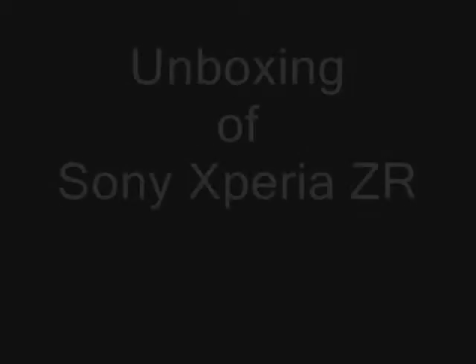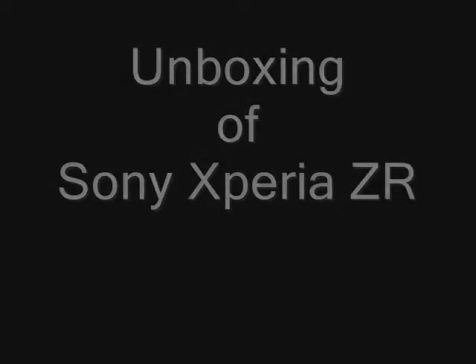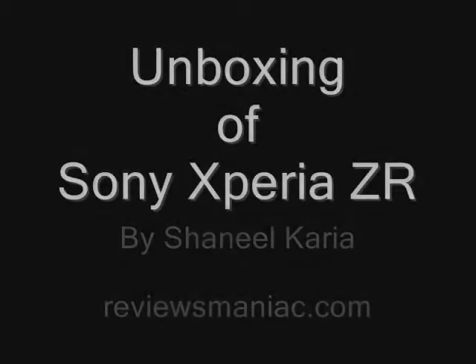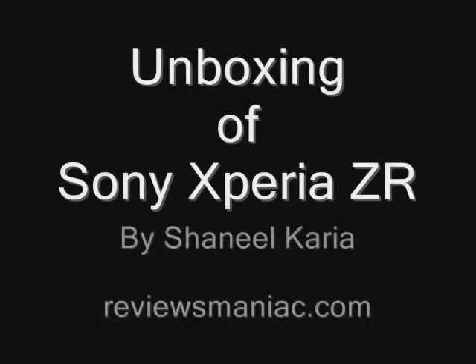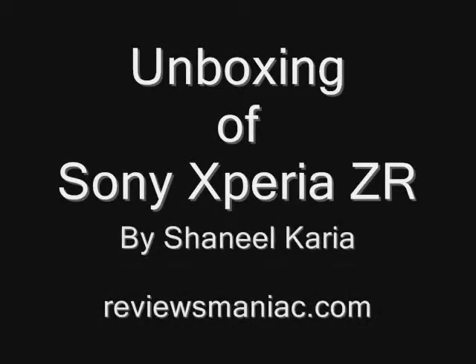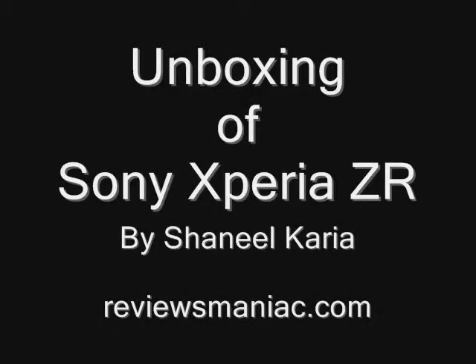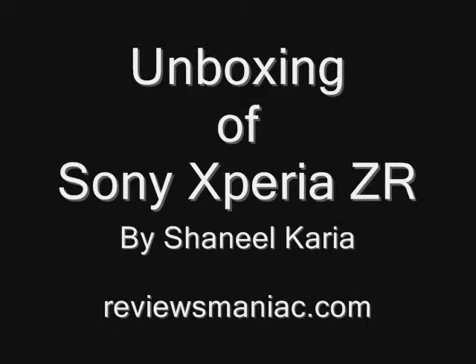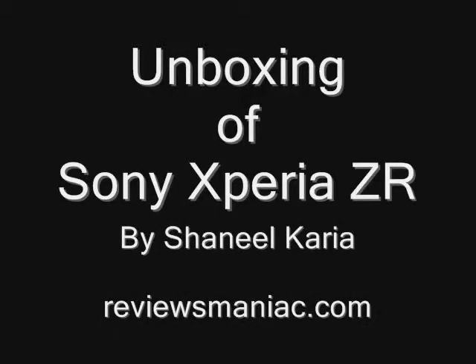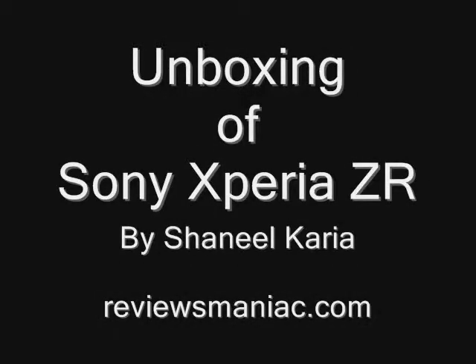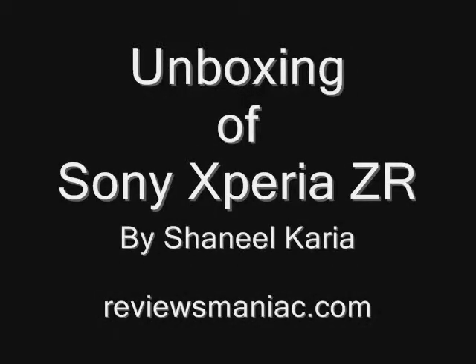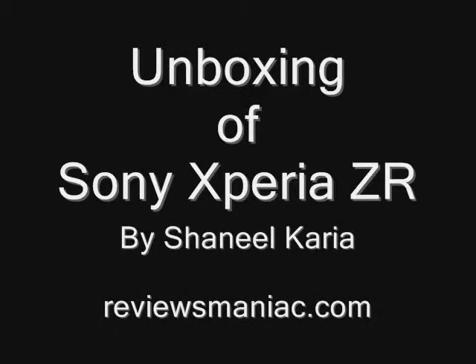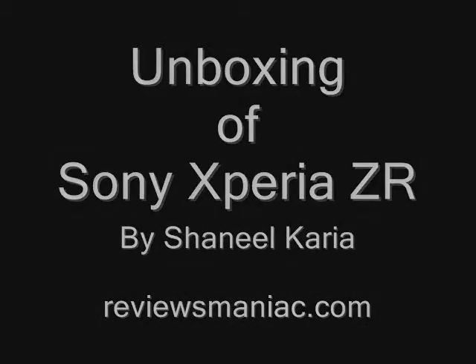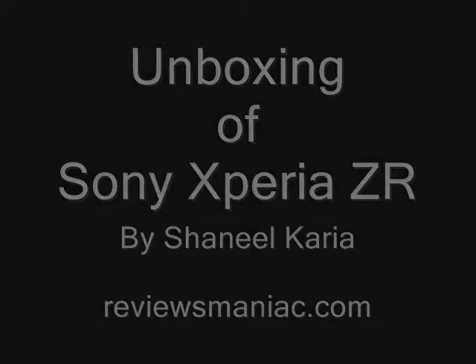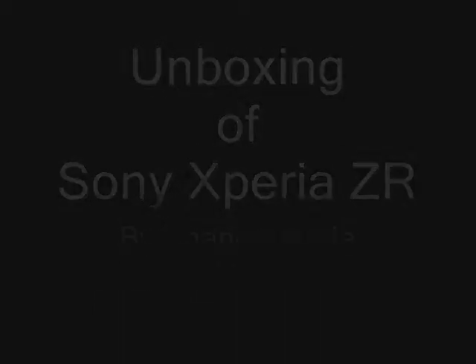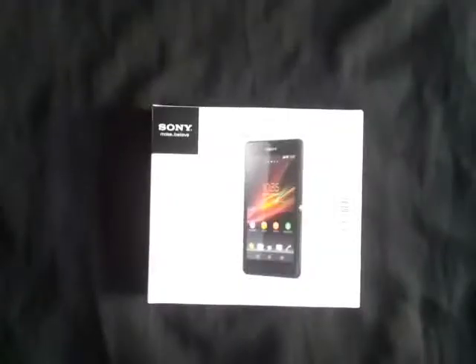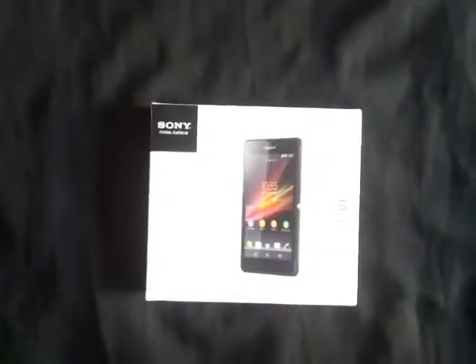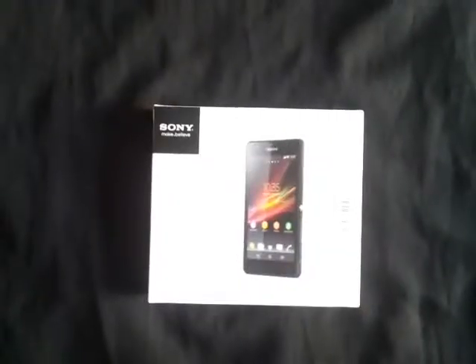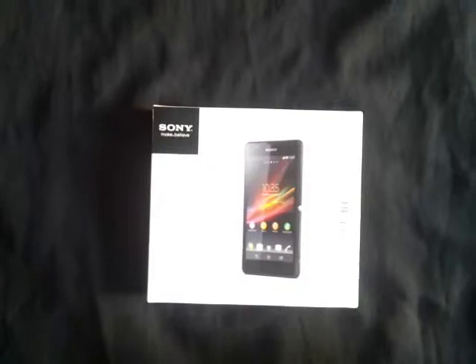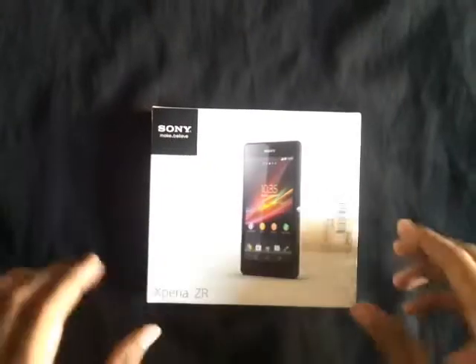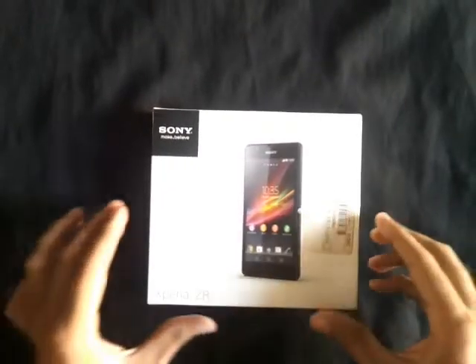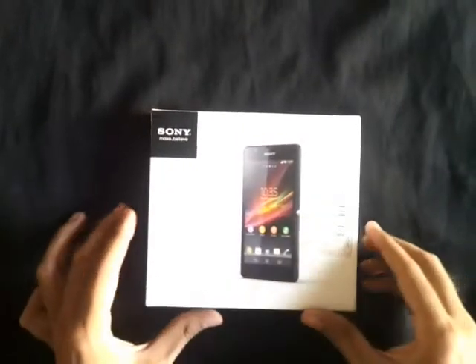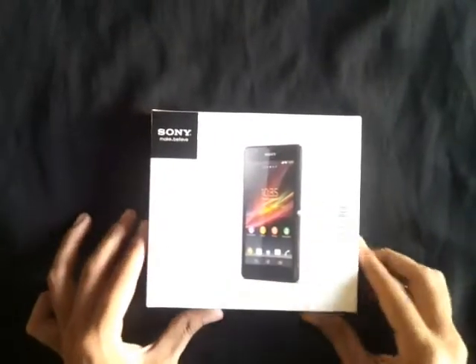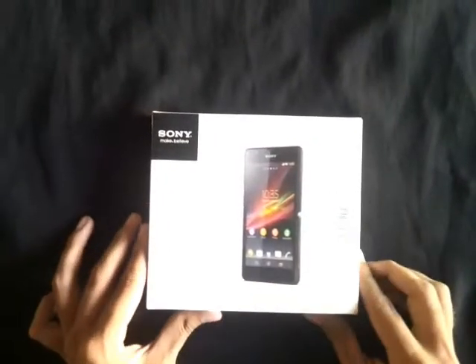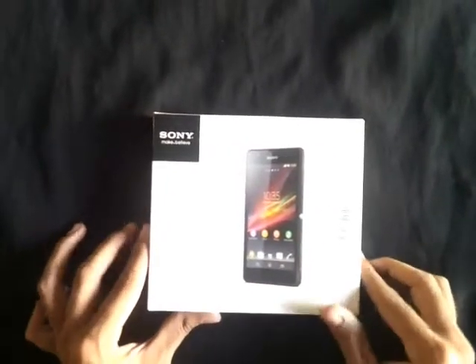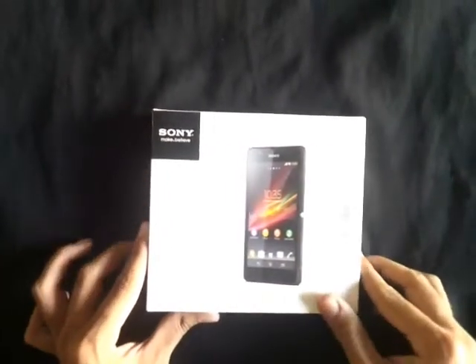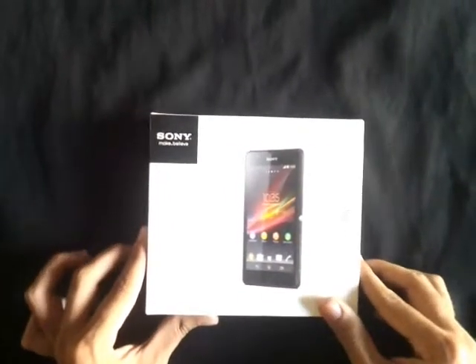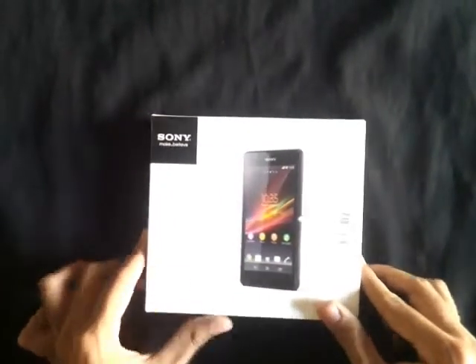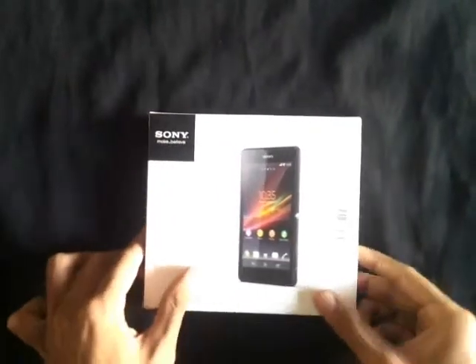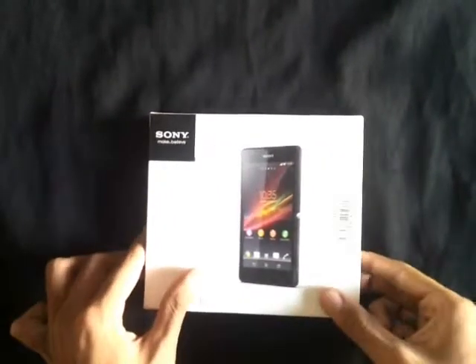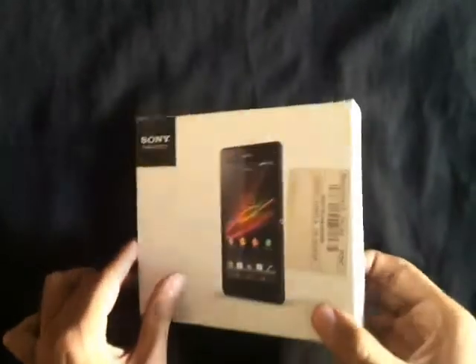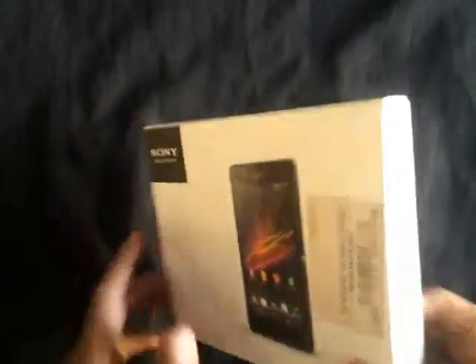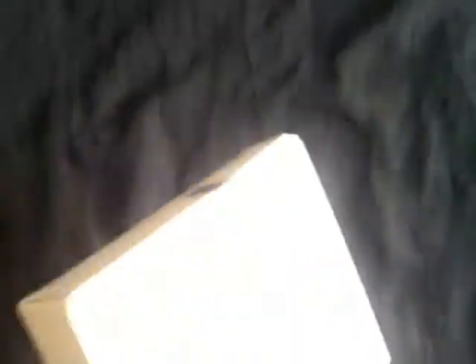Hello guys, this is Anil Karya from Reviews Maniac and today we have got the unboxing of the Sony Xperia ZR.